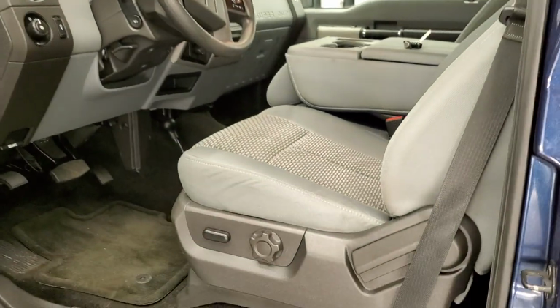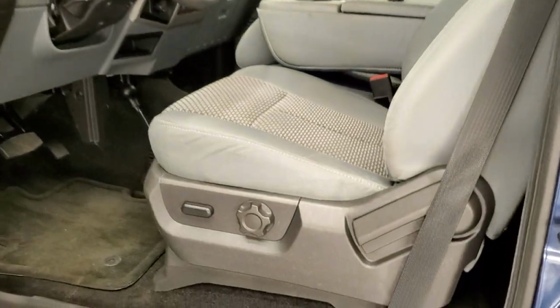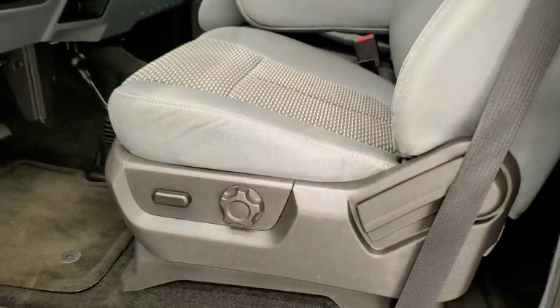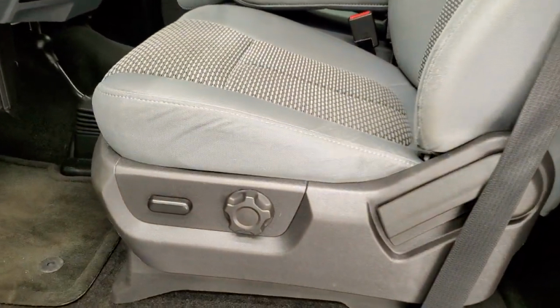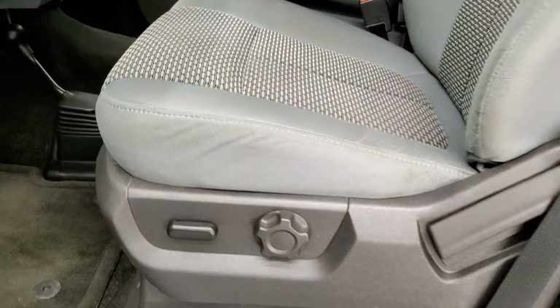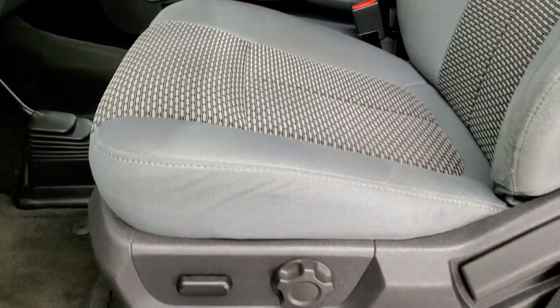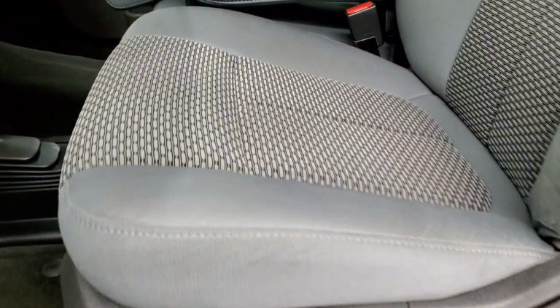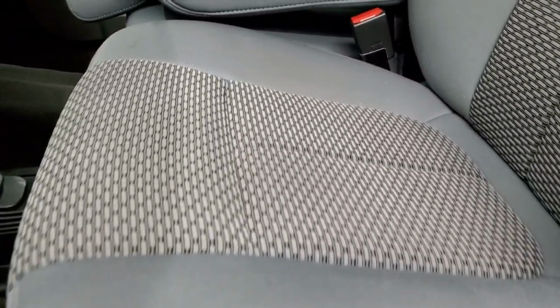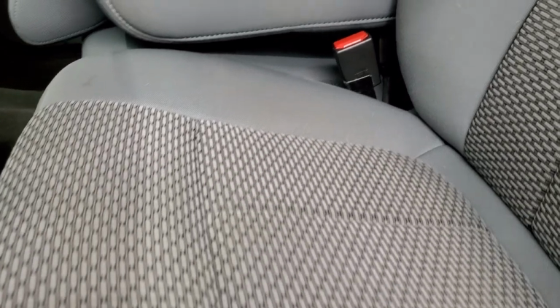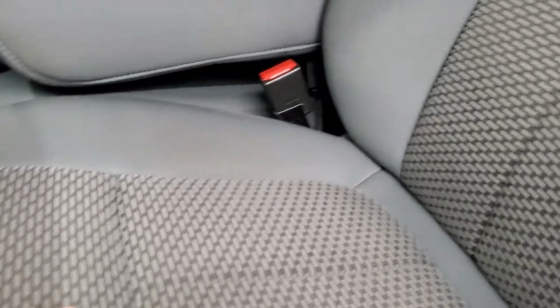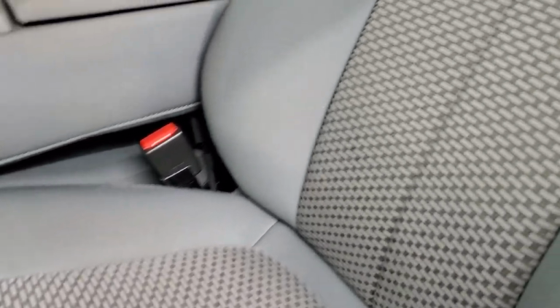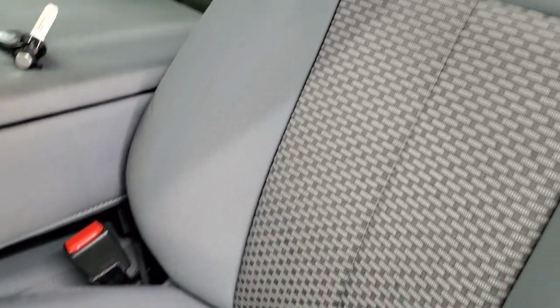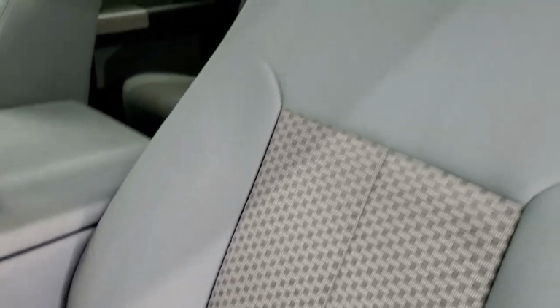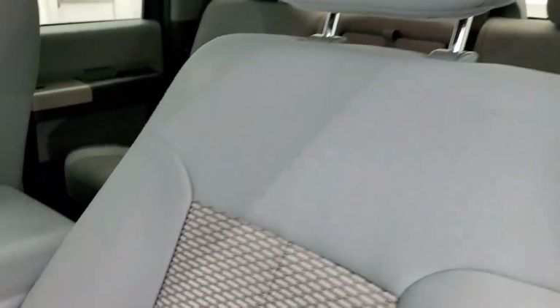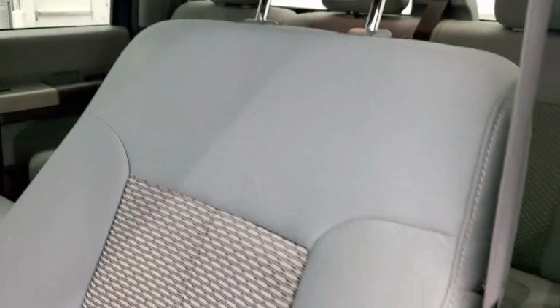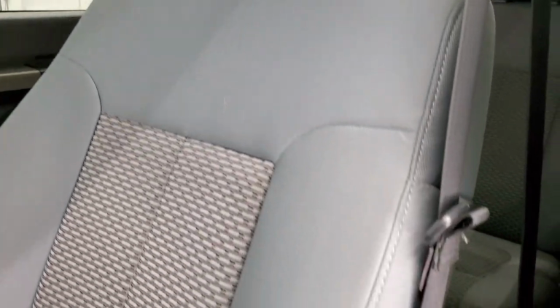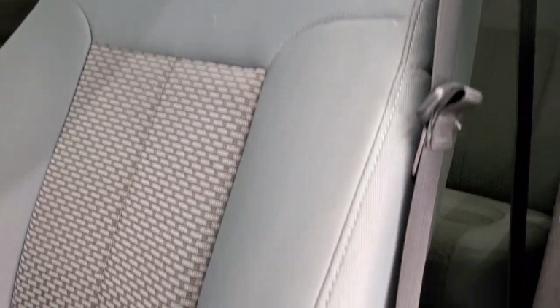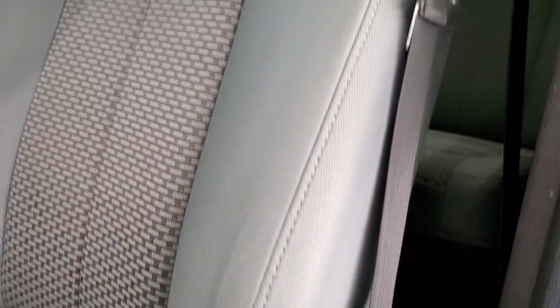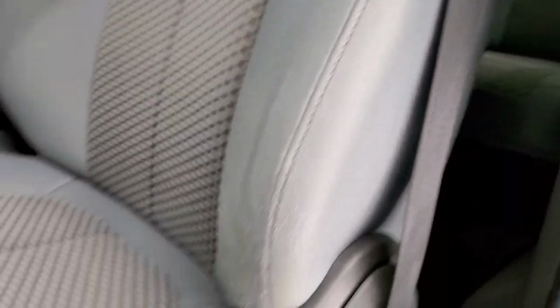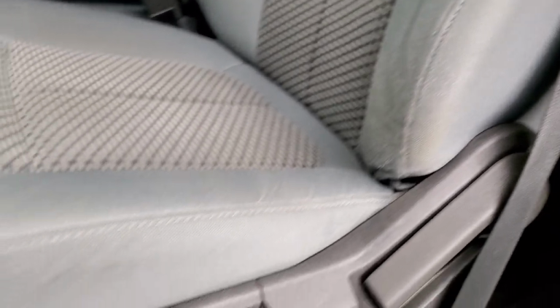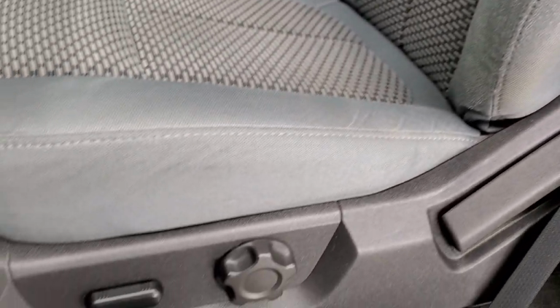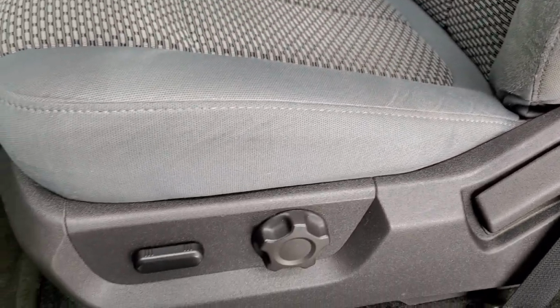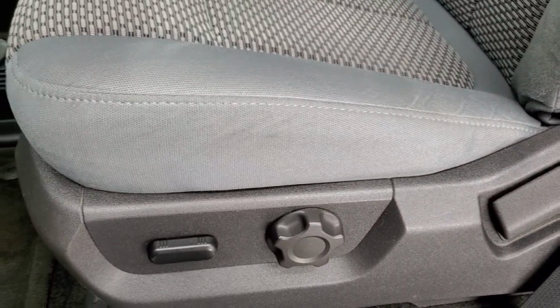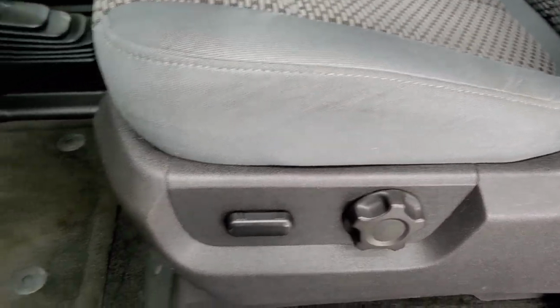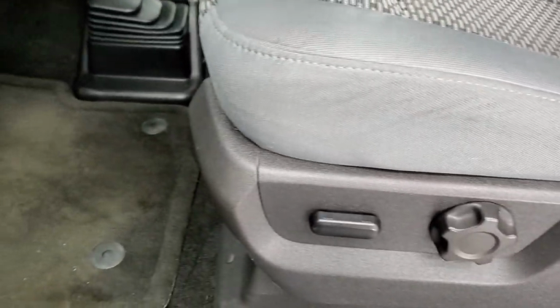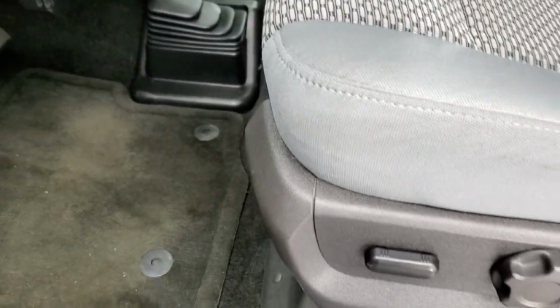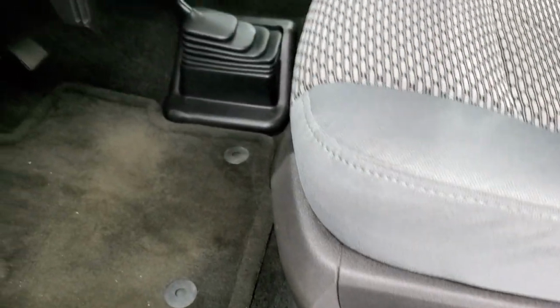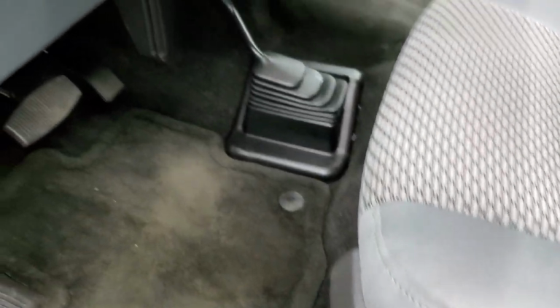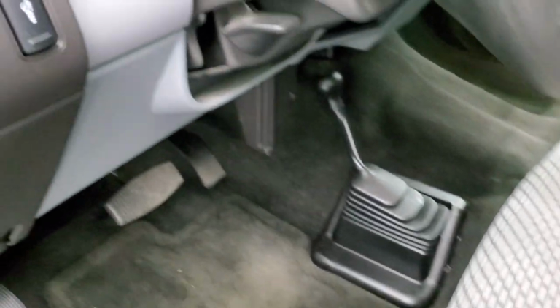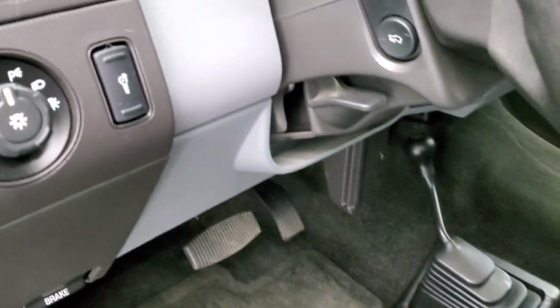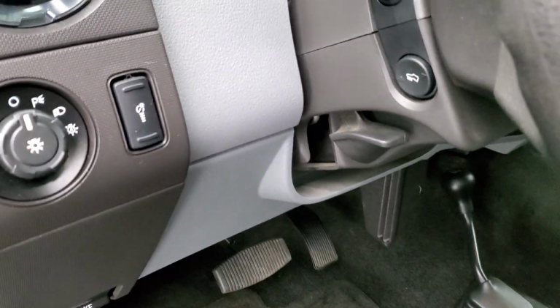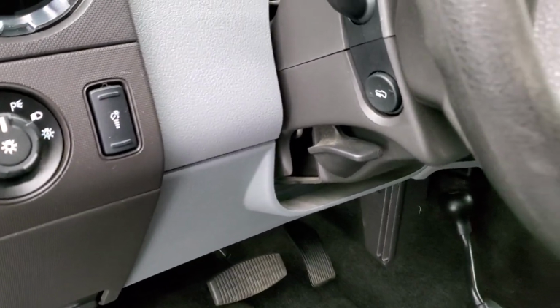Inside, the XLT package gives you the grey cloth interior — there are no rips or tears on the seats, they're in really nice shape. Power driver's seat with lumbar, factory floor mats, auto headlamps, power pedals.